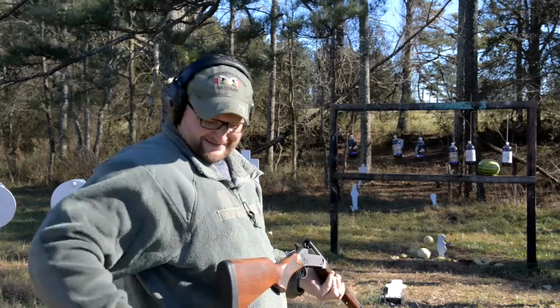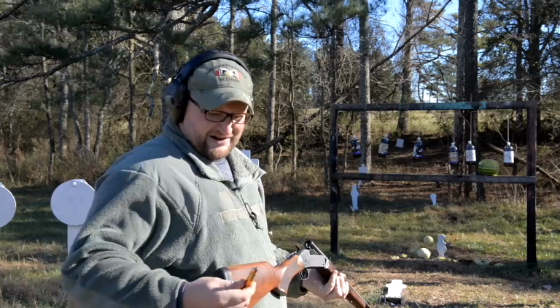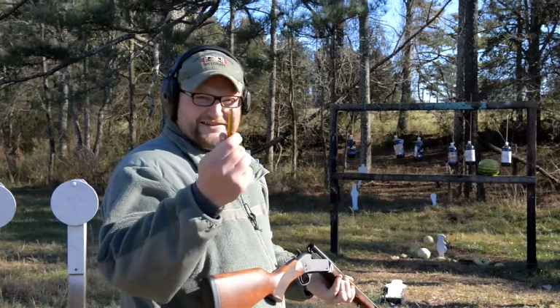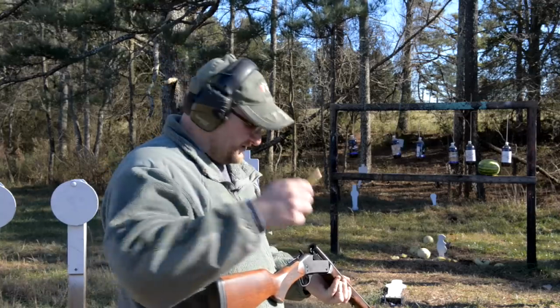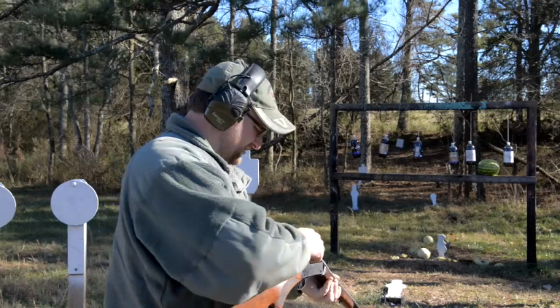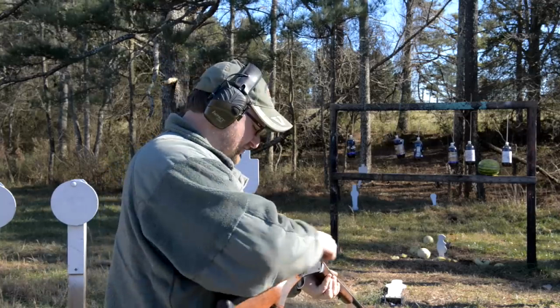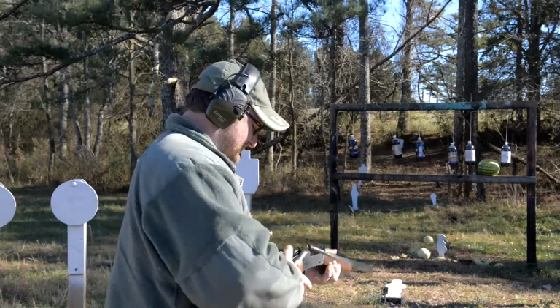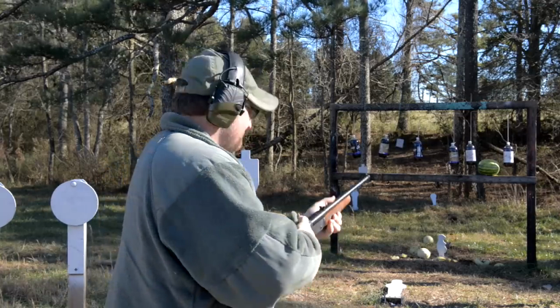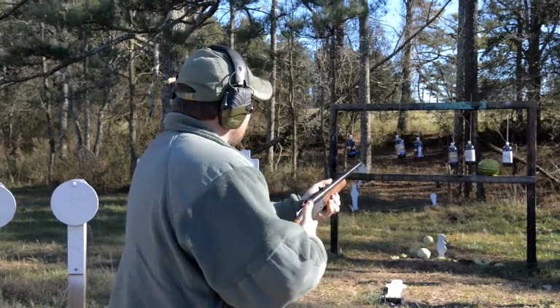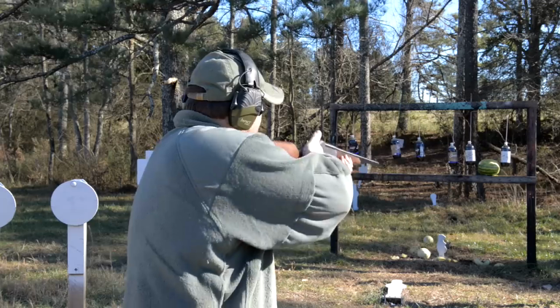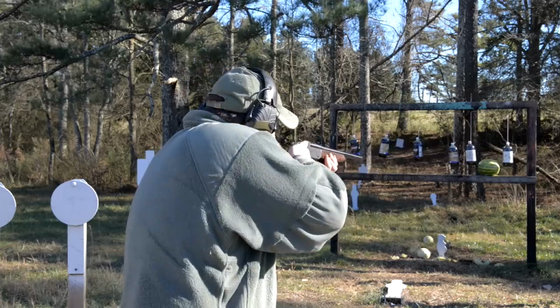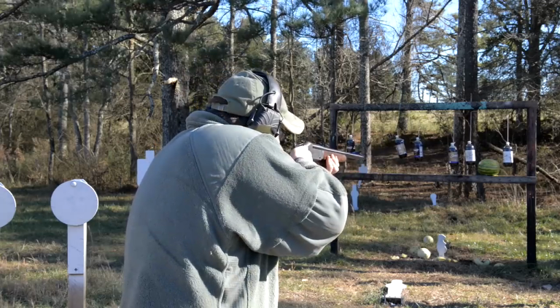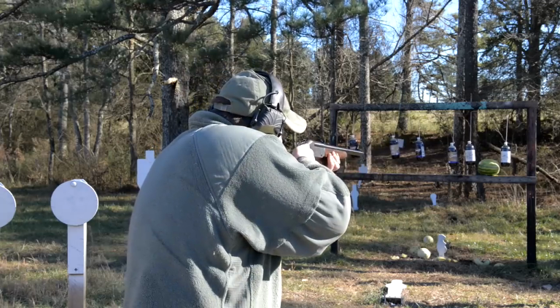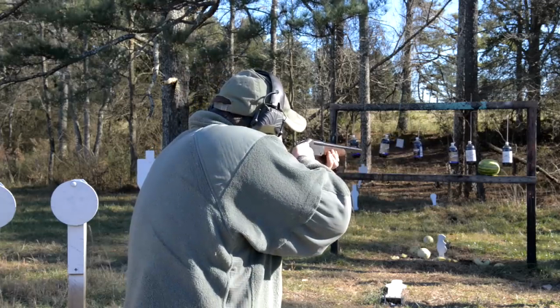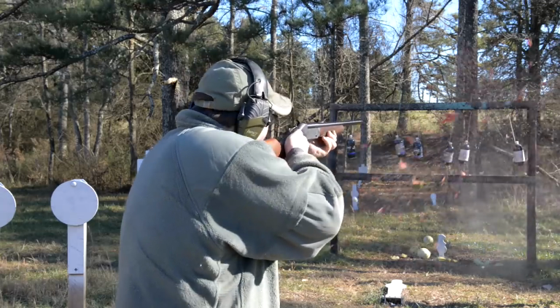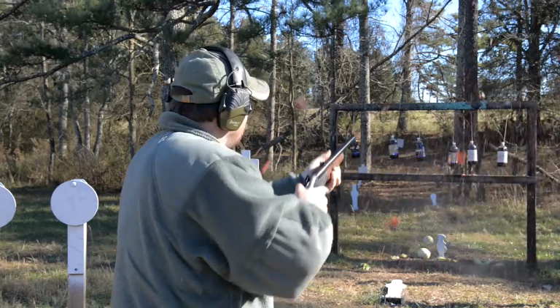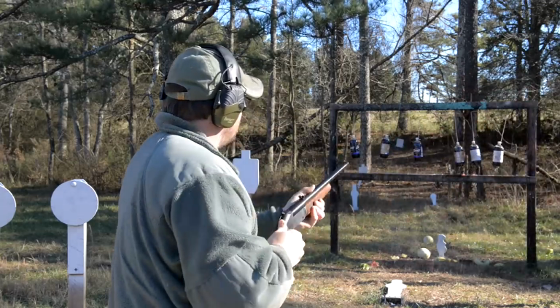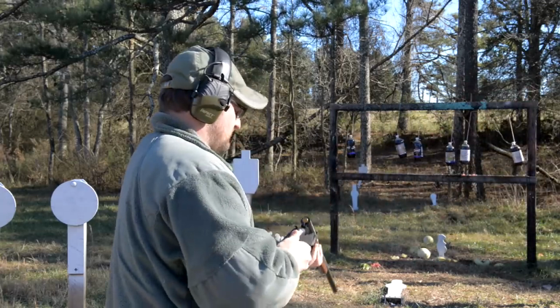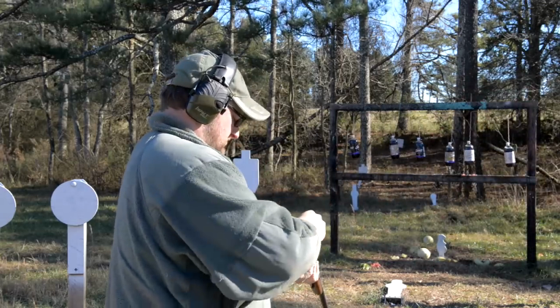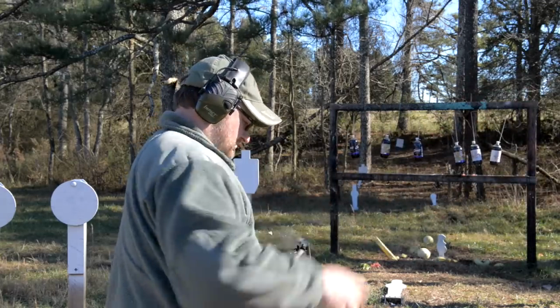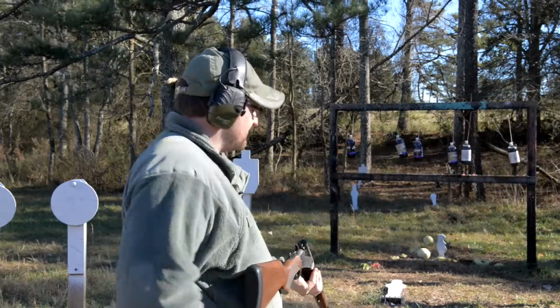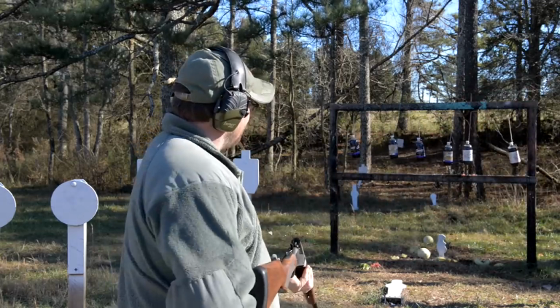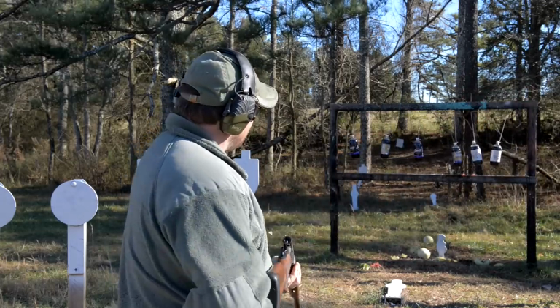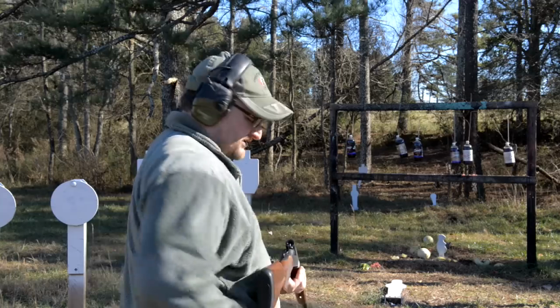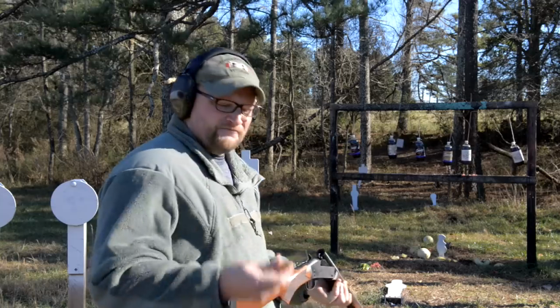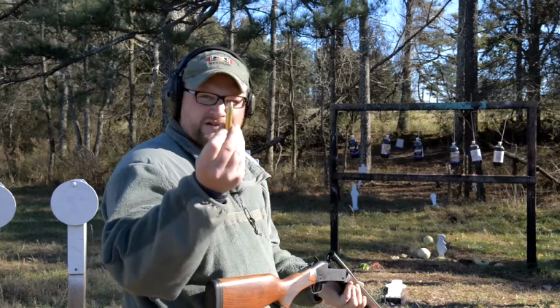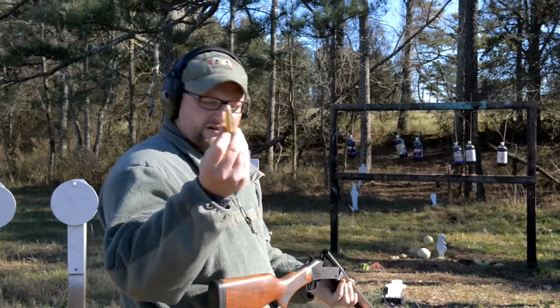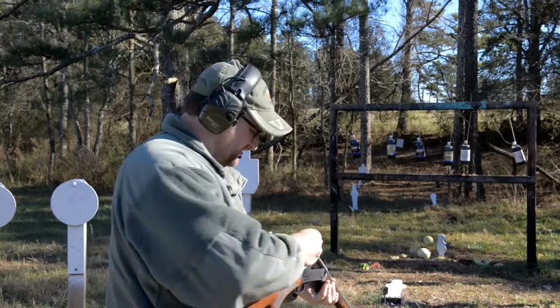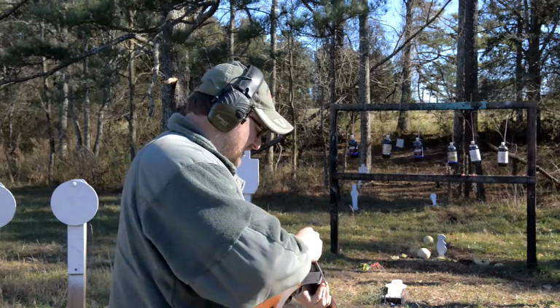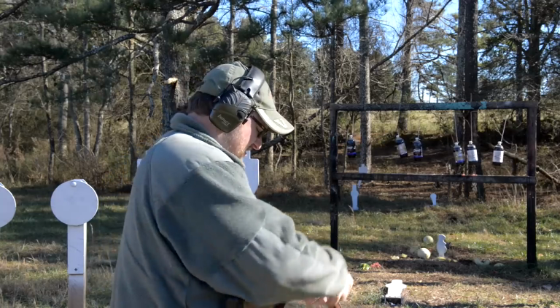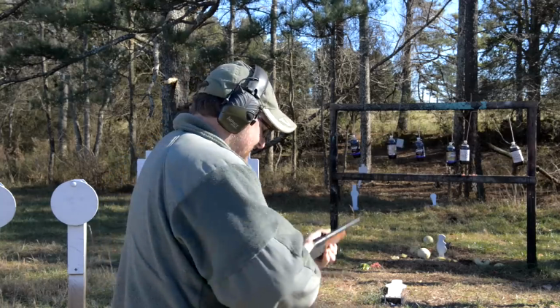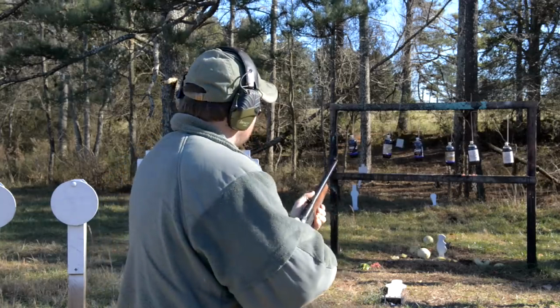All right, this time Winchester Super X, 300 grain versus a soda. Very nice.